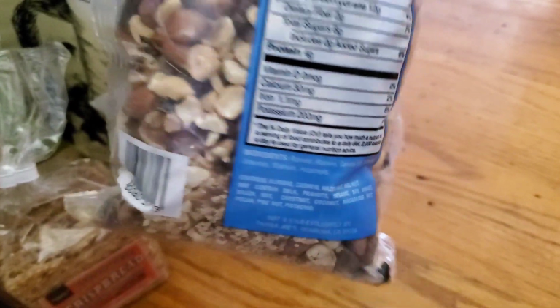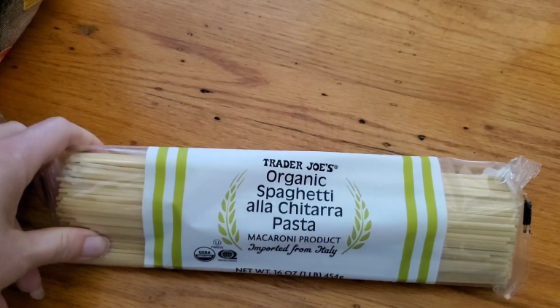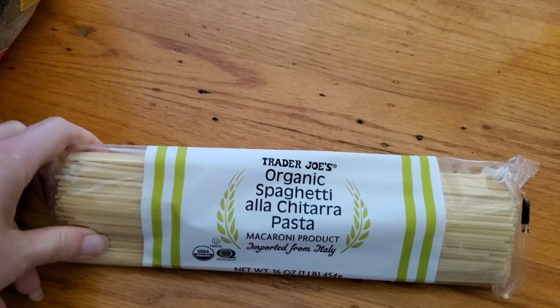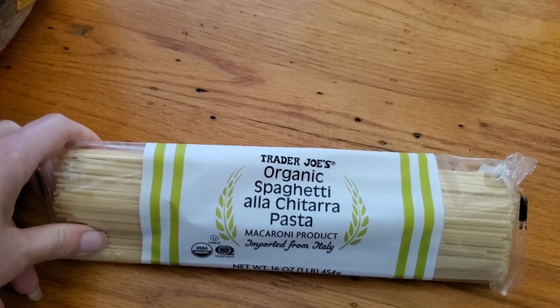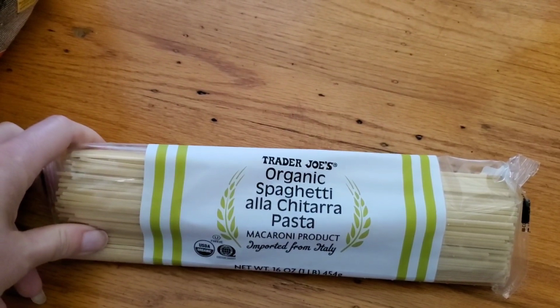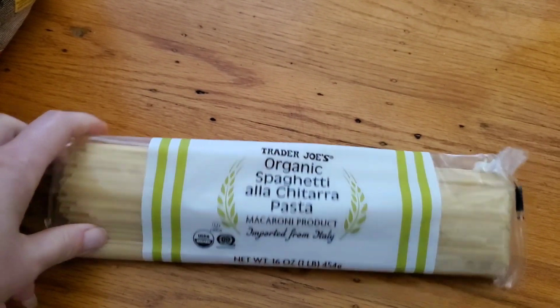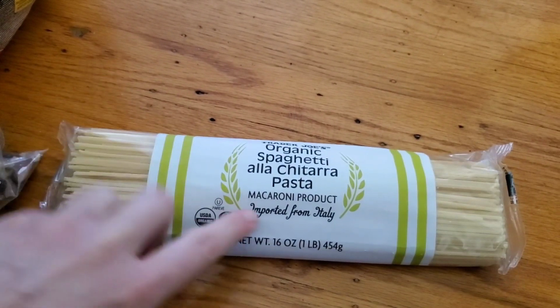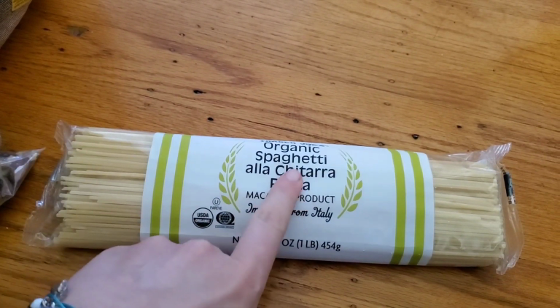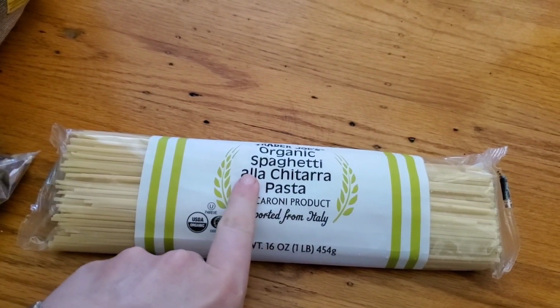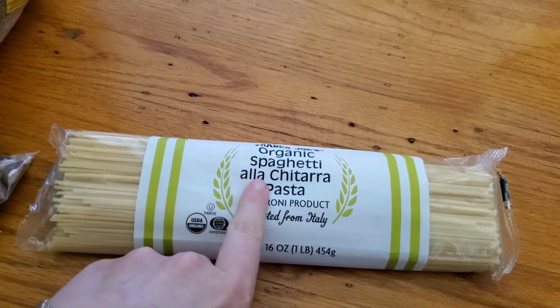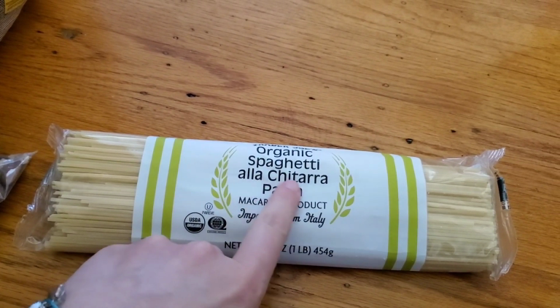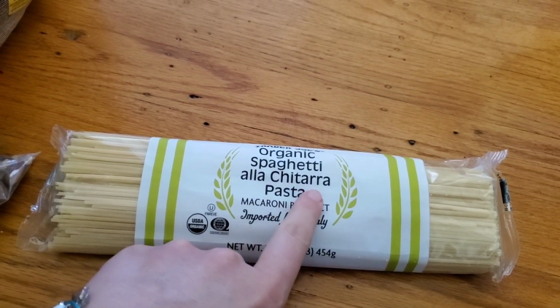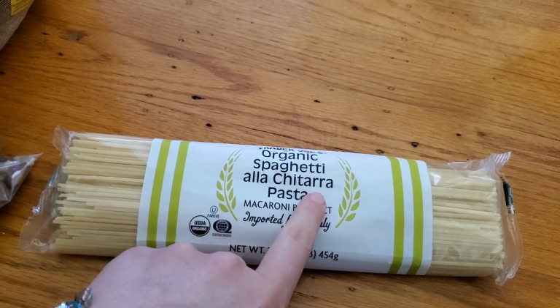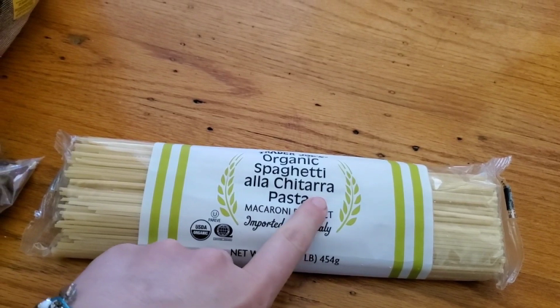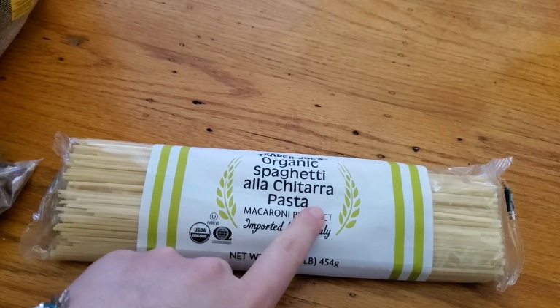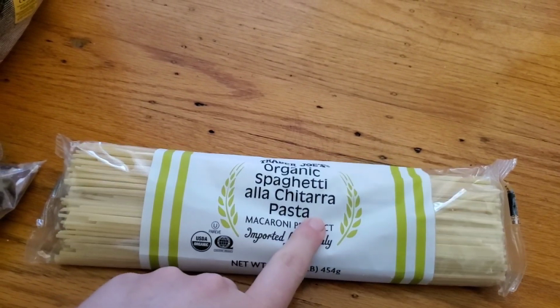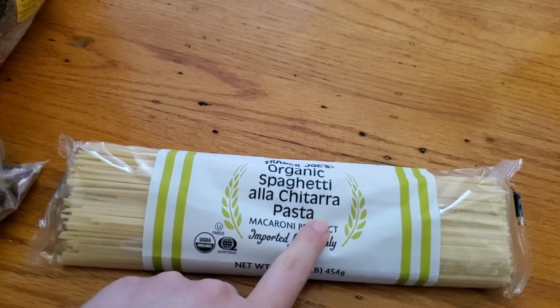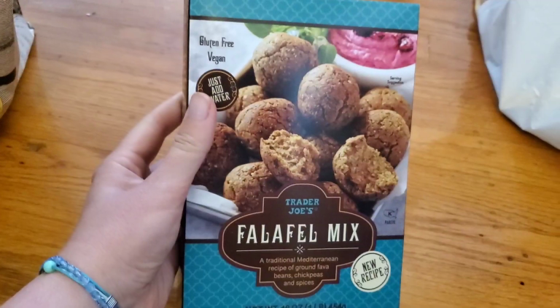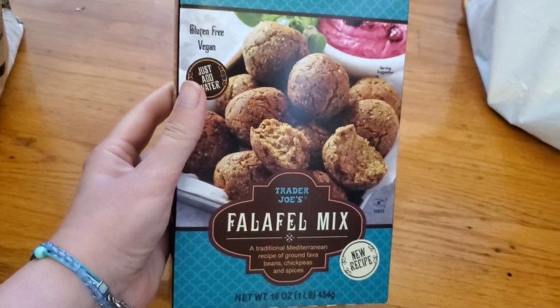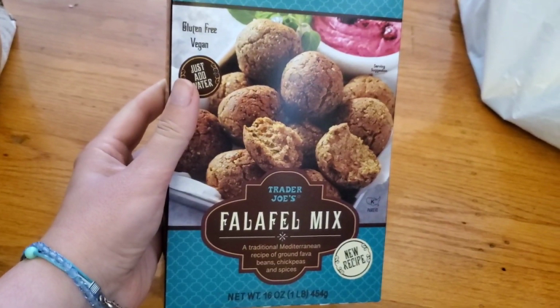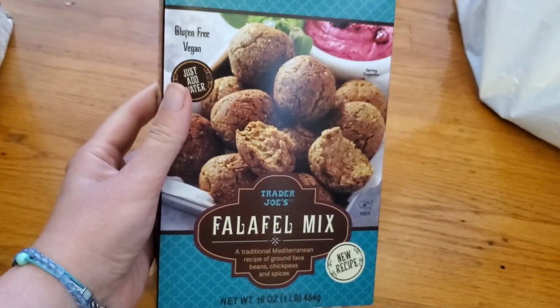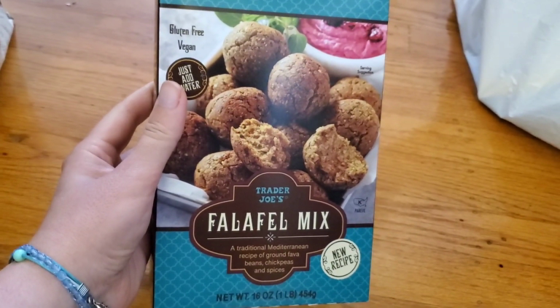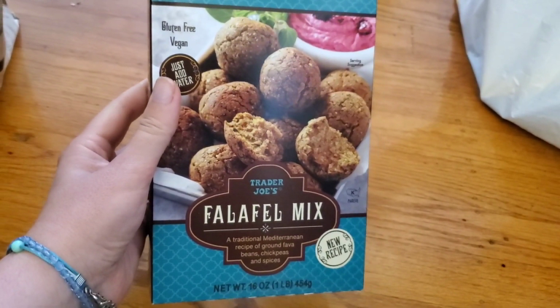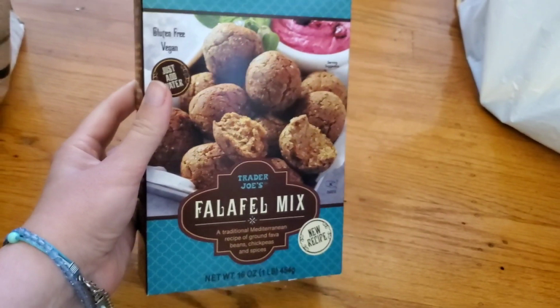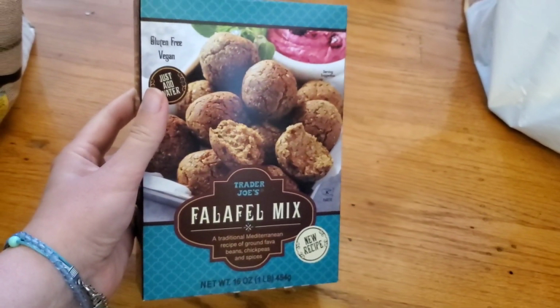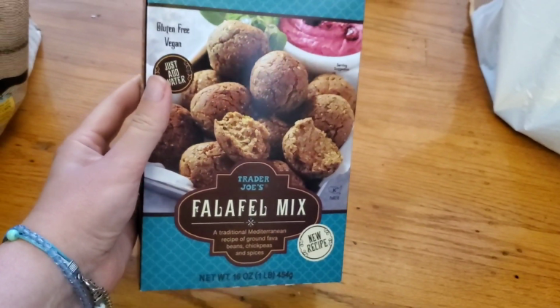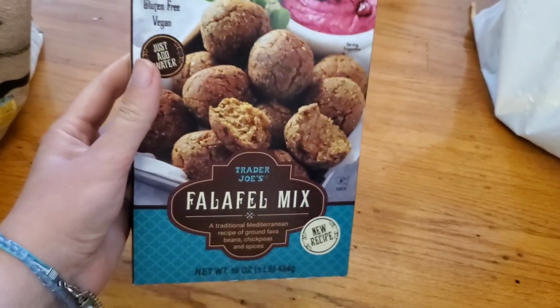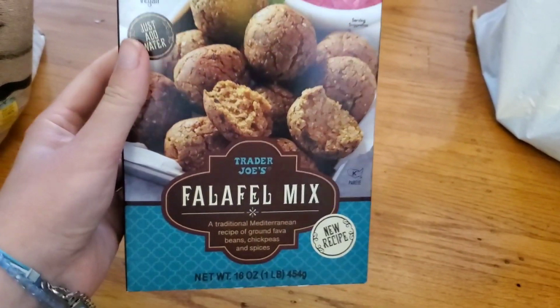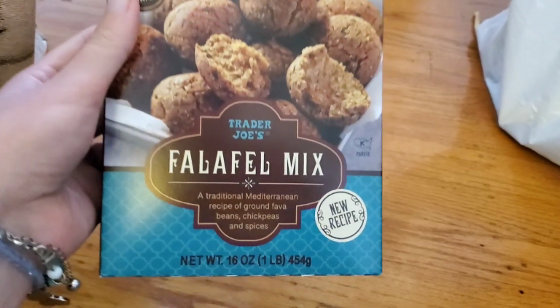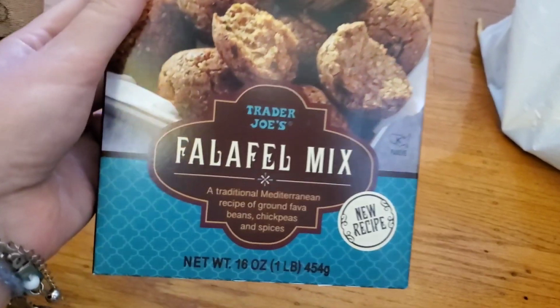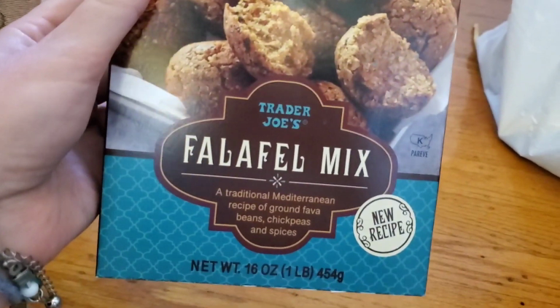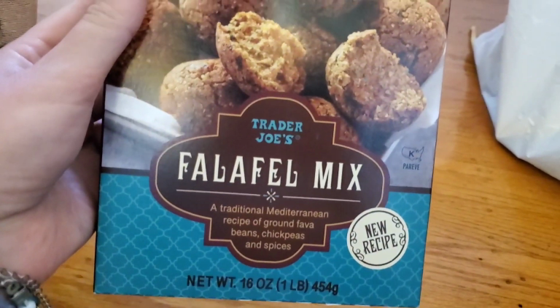I ran out of spaghetti noodles so I picked this up. I'm not sure if it's different — it has this other part of the label. Mirabella thought this was a muffin mix, but it's actually a falafel mix.